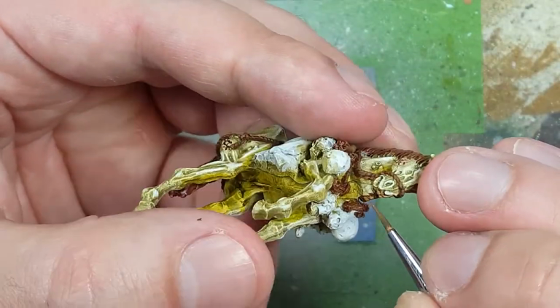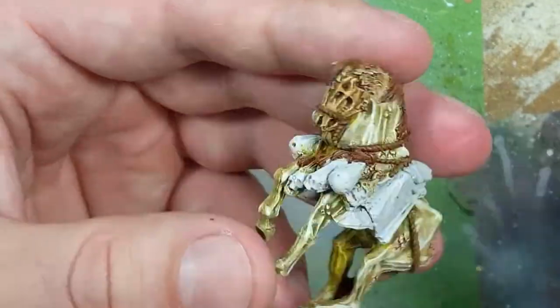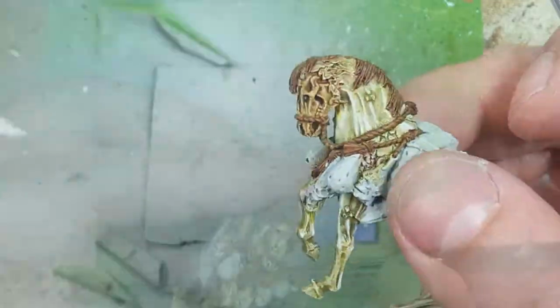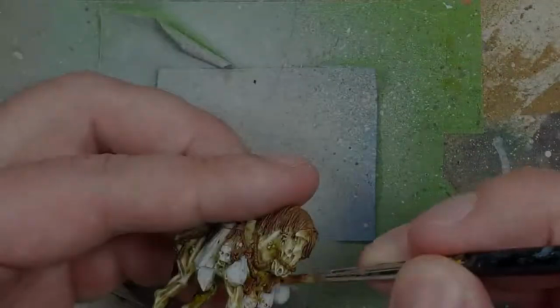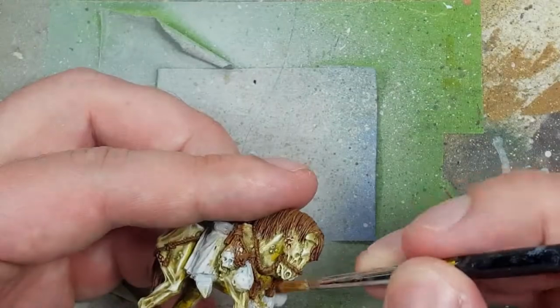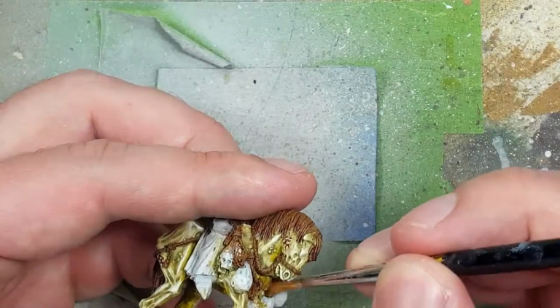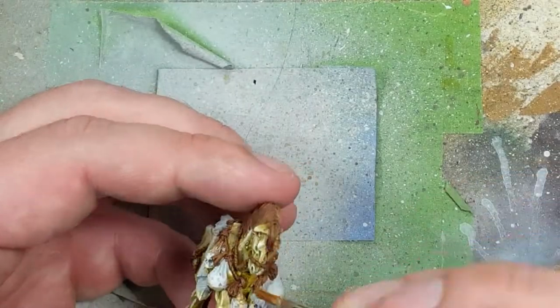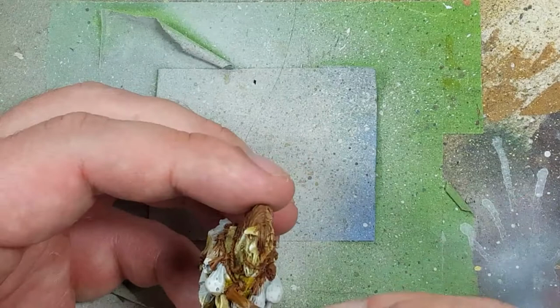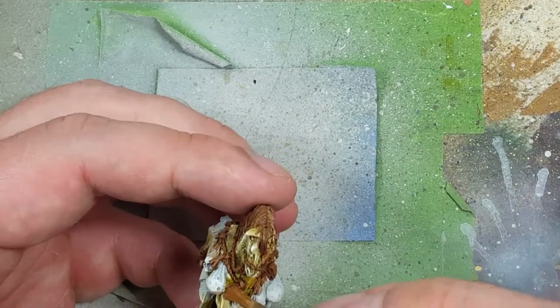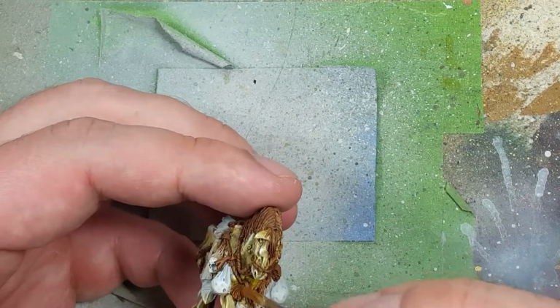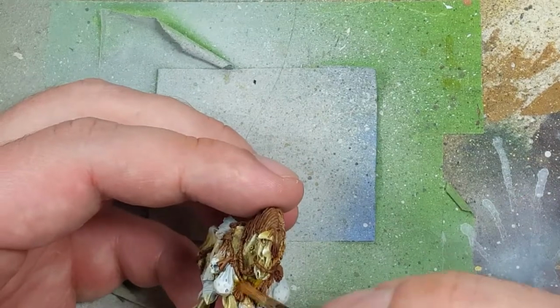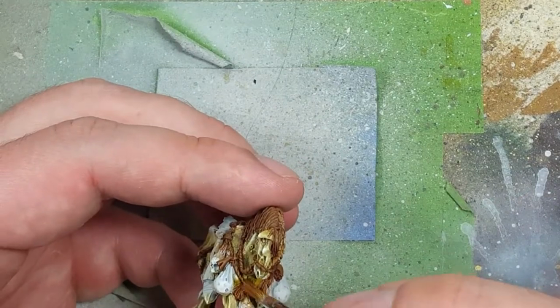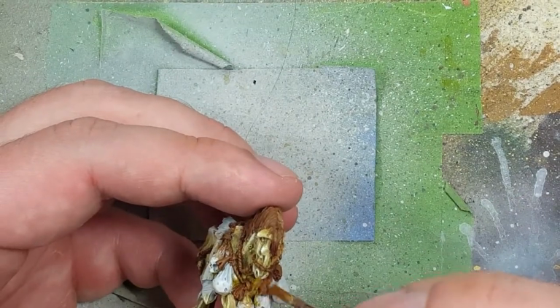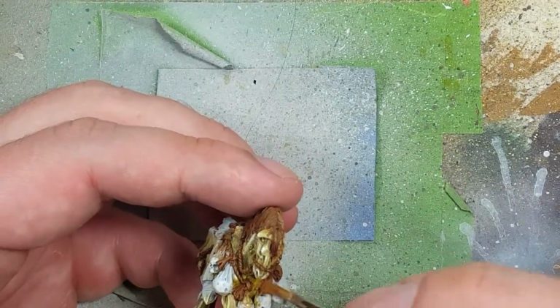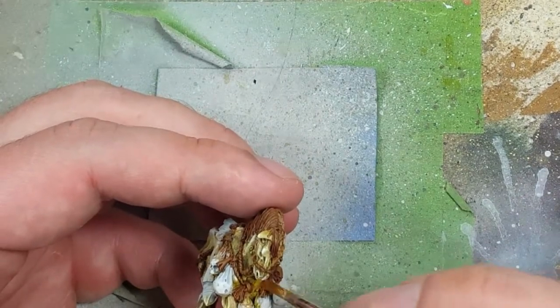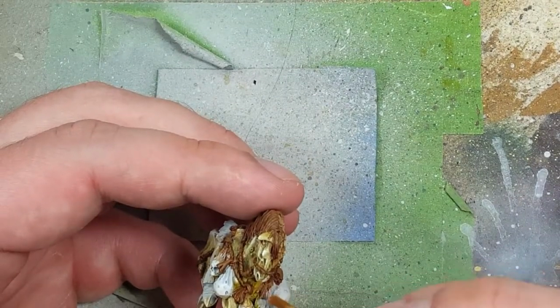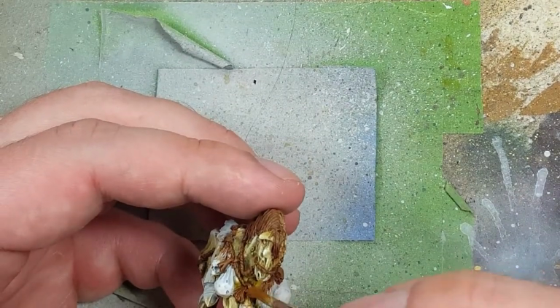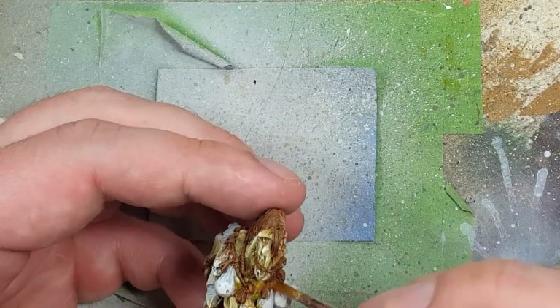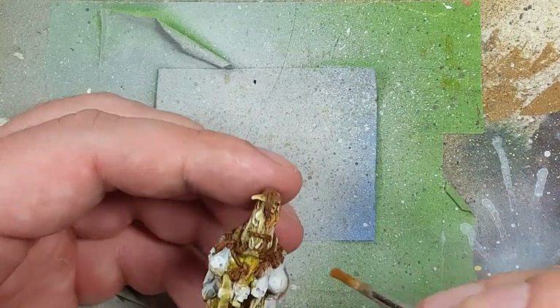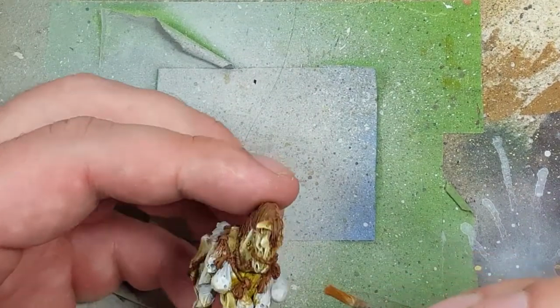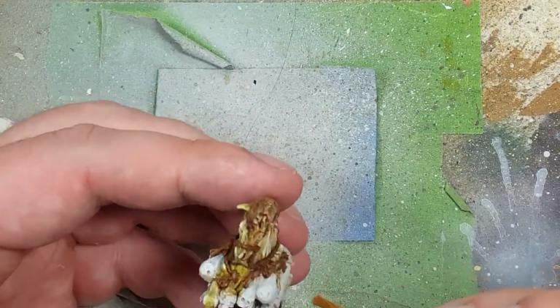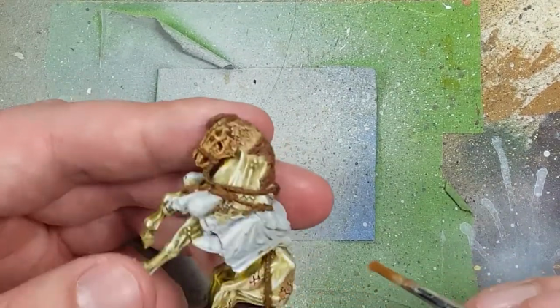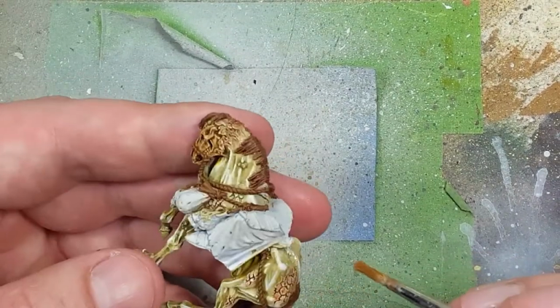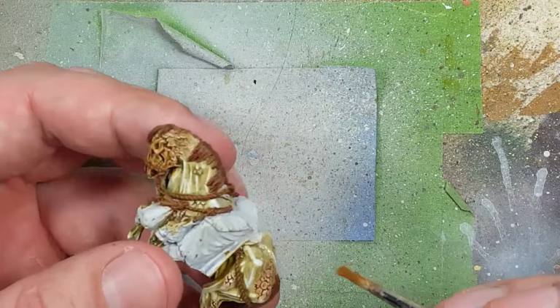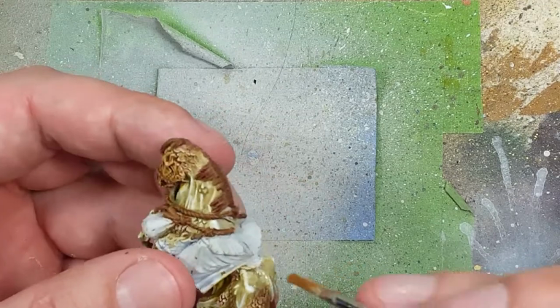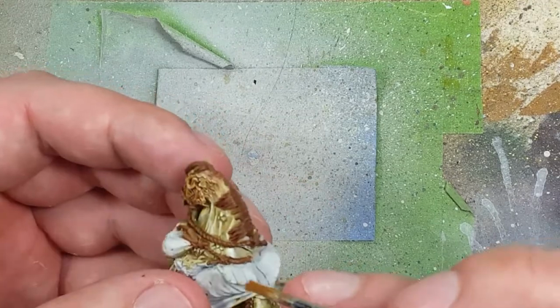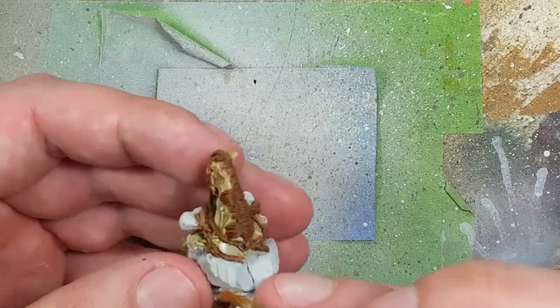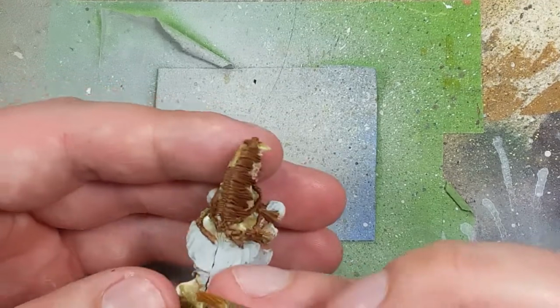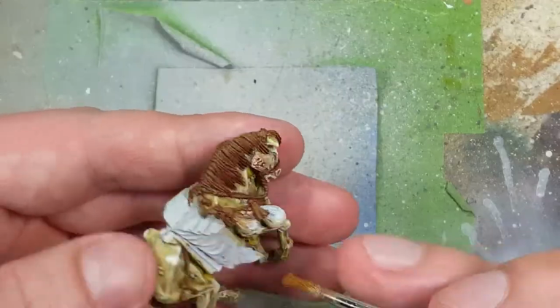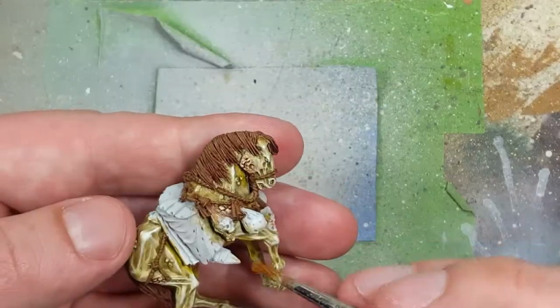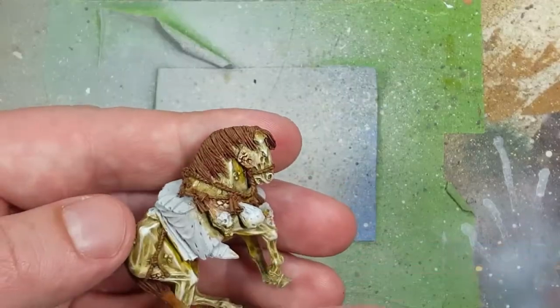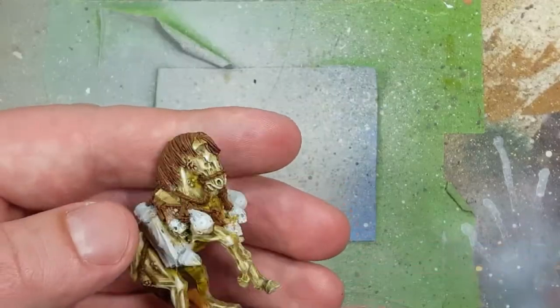And then once that's done, I'm going to overbrush. In some places there are knots where hair is tied to the ropes, and this is just going to help with the rope part of the hair tie.